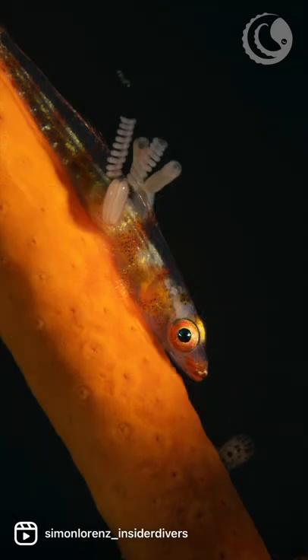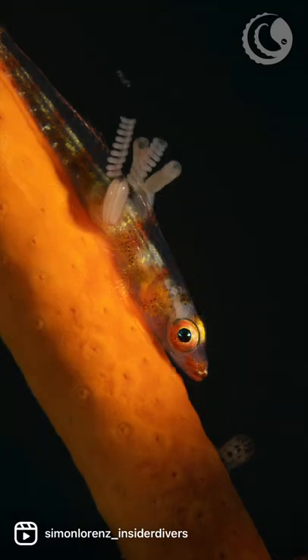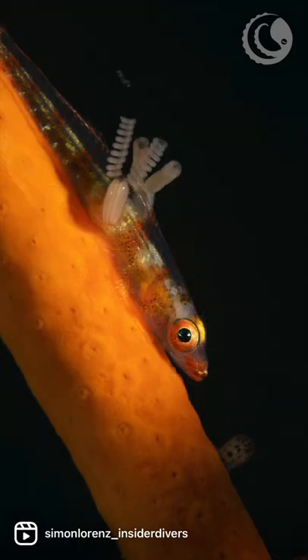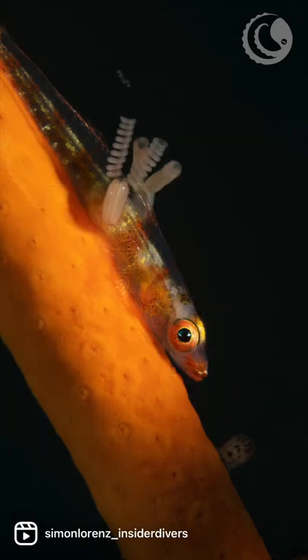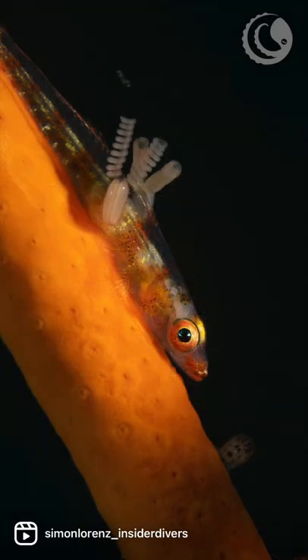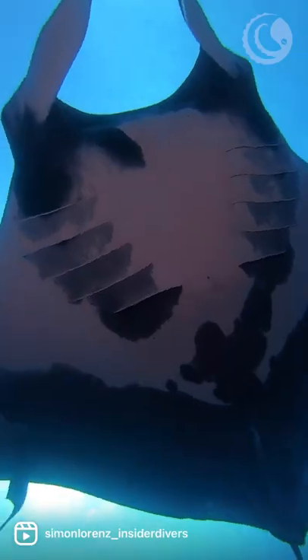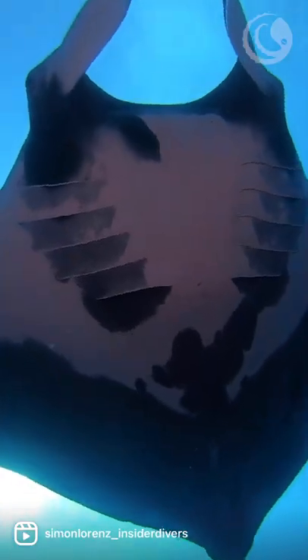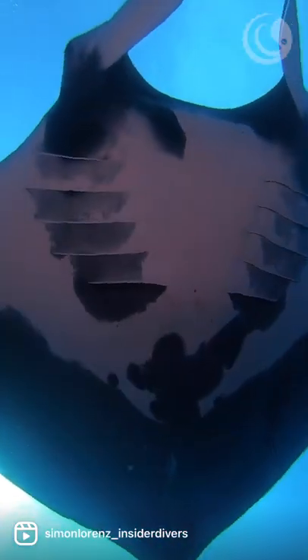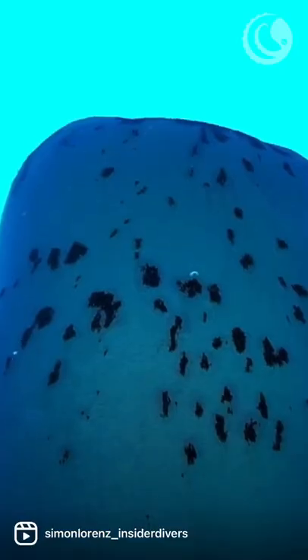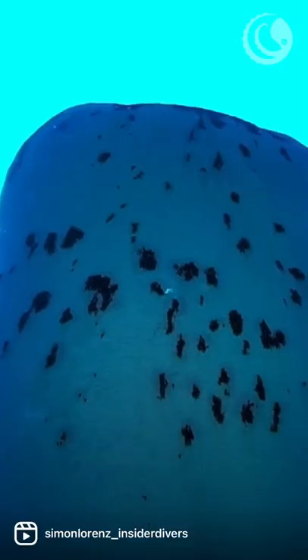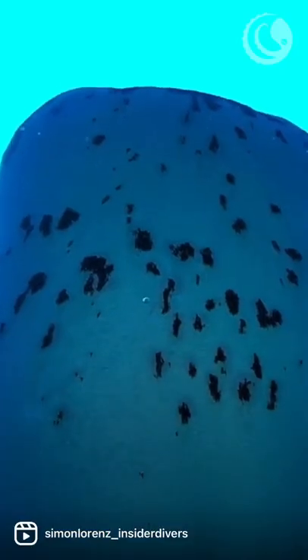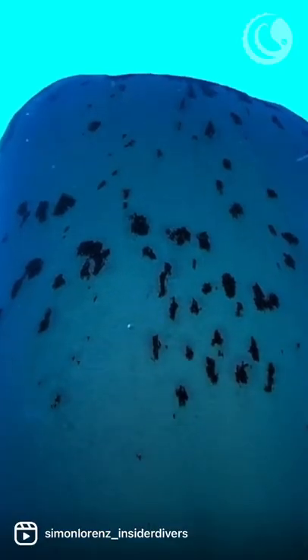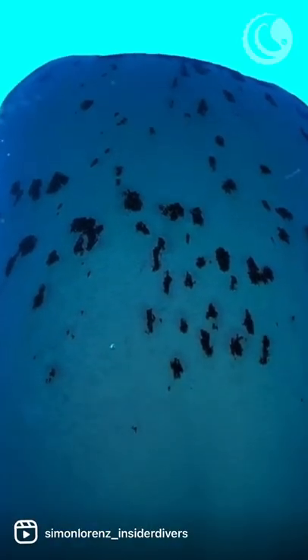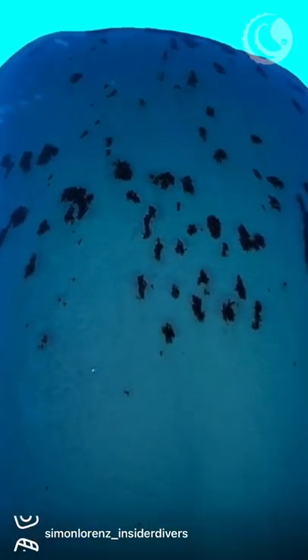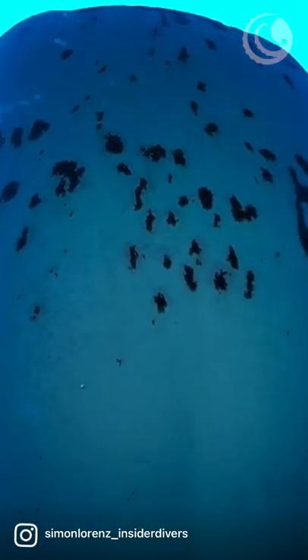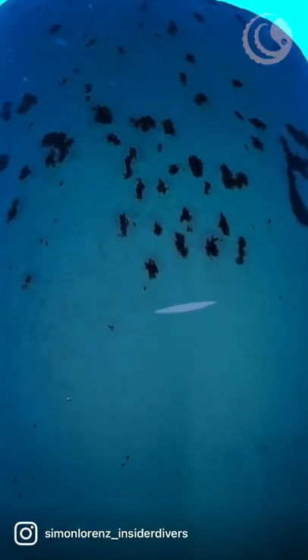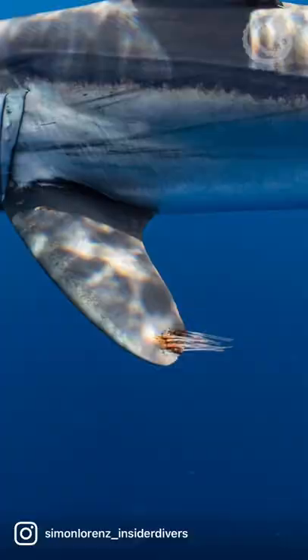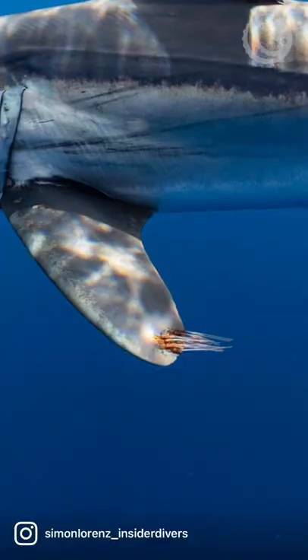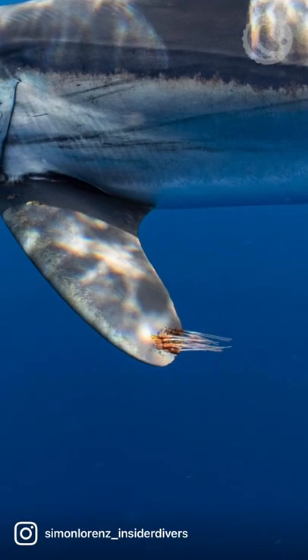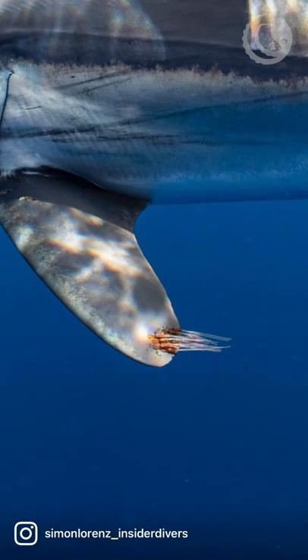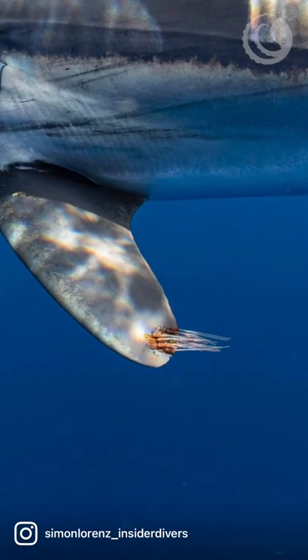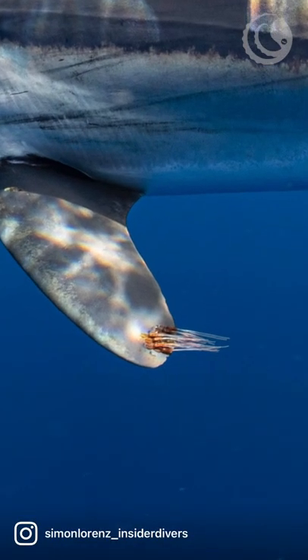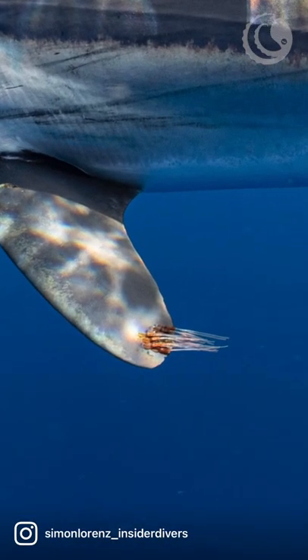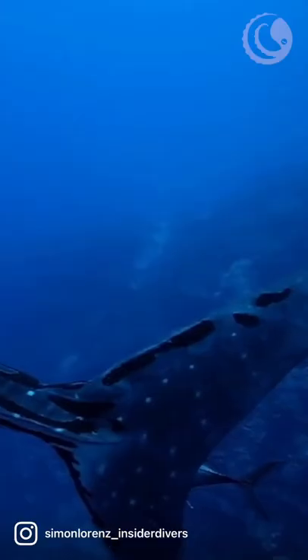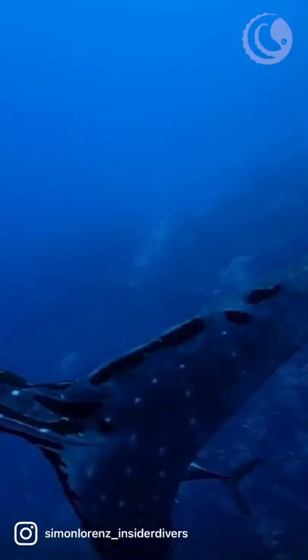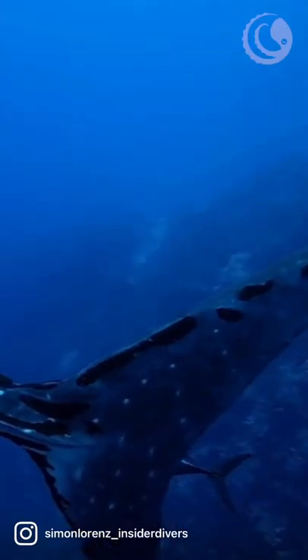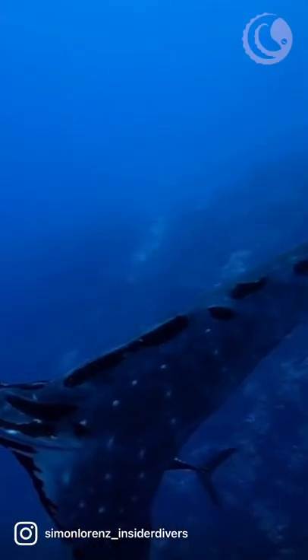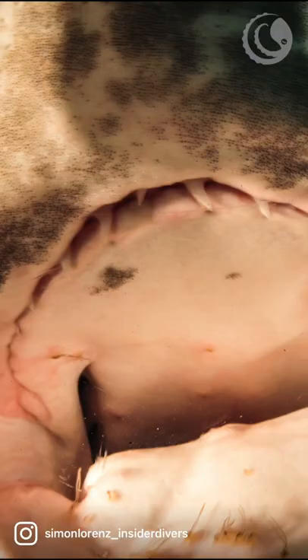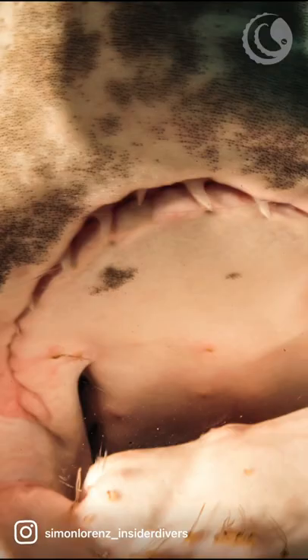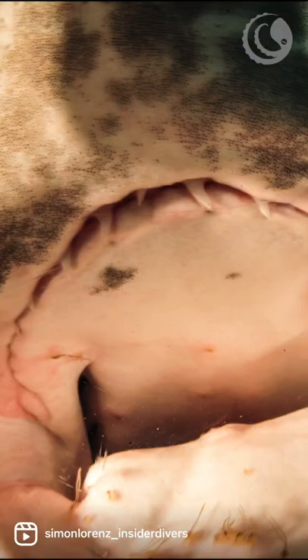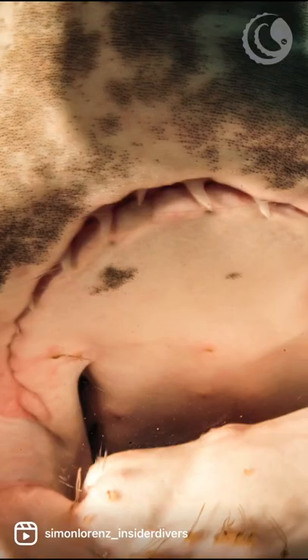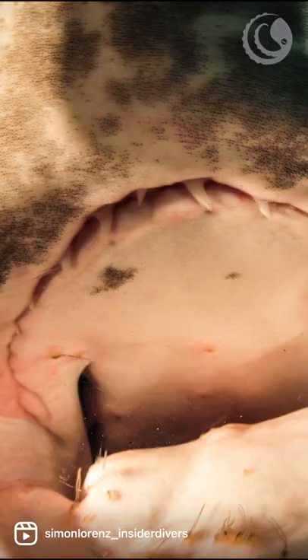They also live on other animals like fish and mantas, but on sharks we can find them often in the mouth area, on fins, on the trailing edge of fins very often, on the tail, and even inside the mouth.